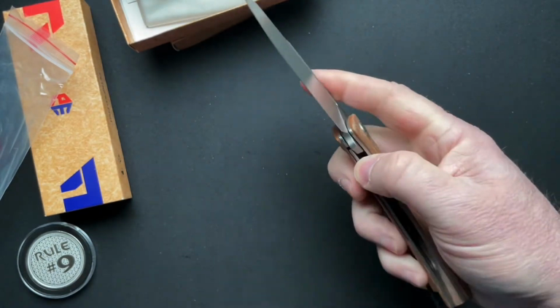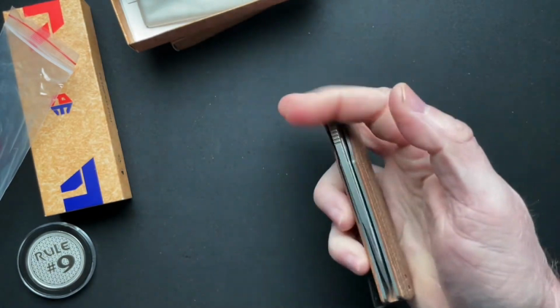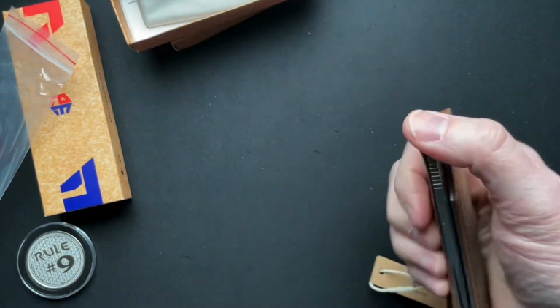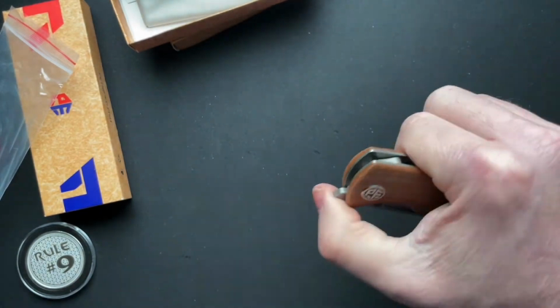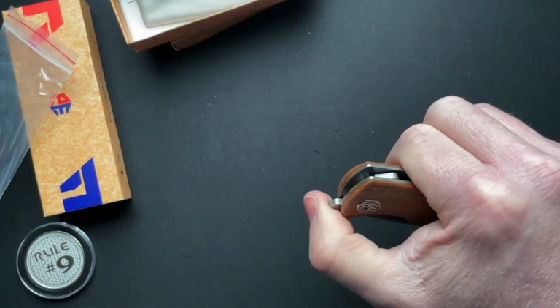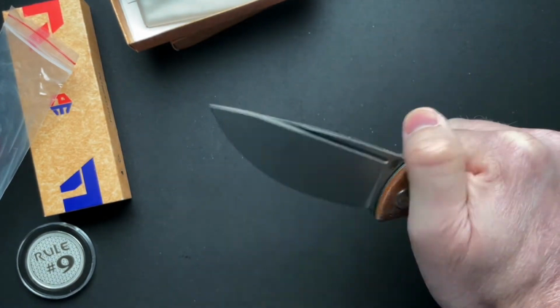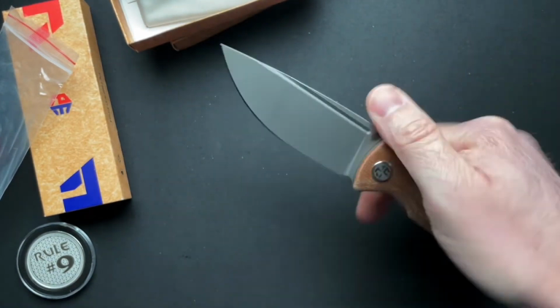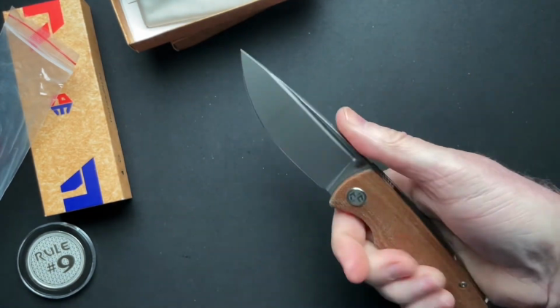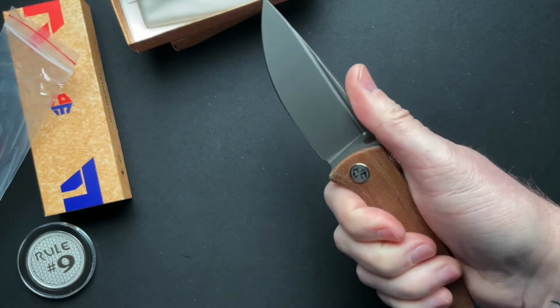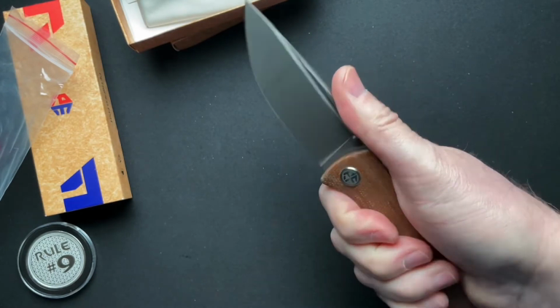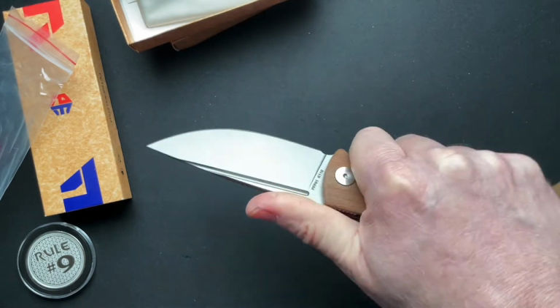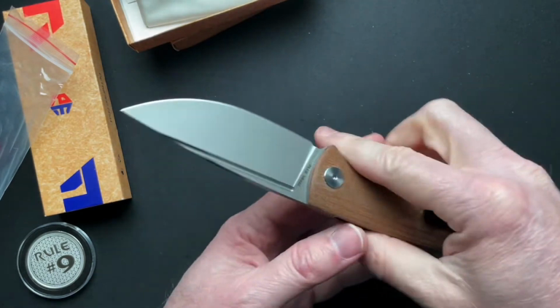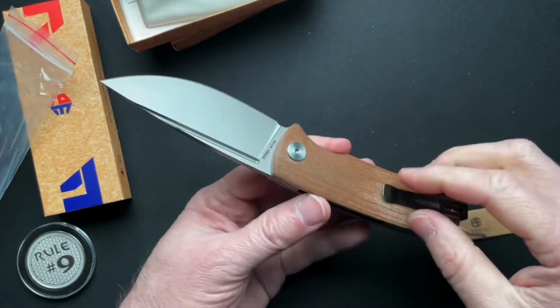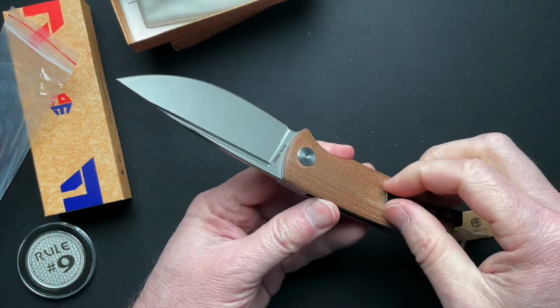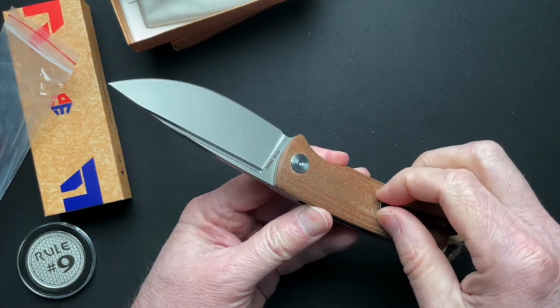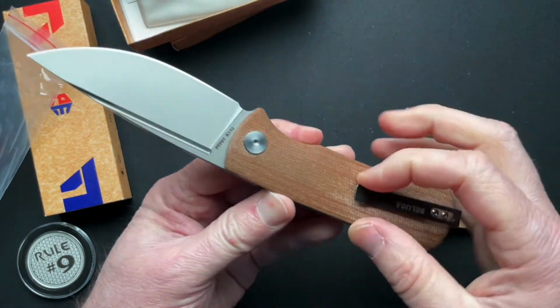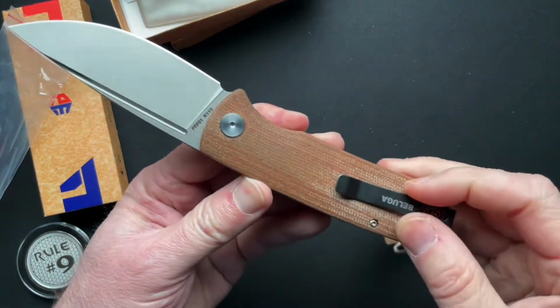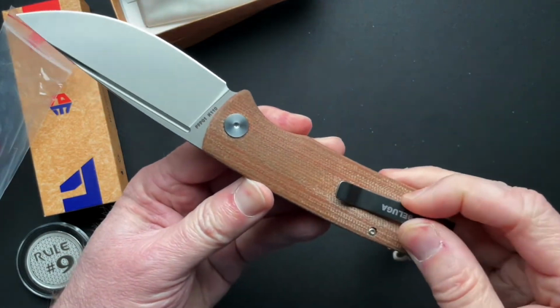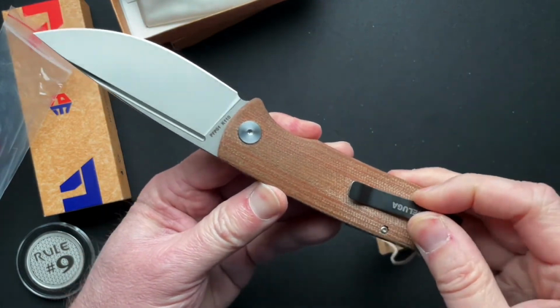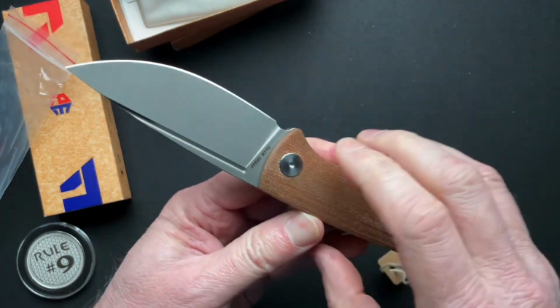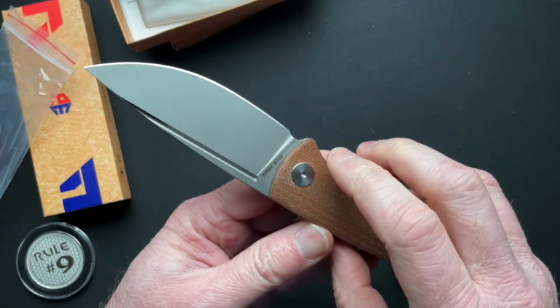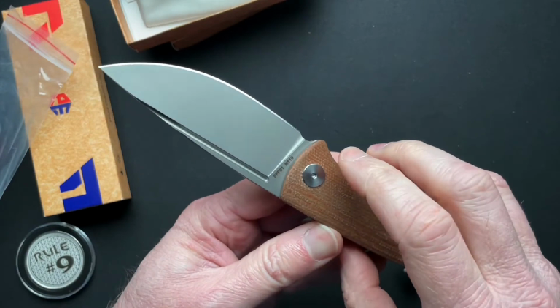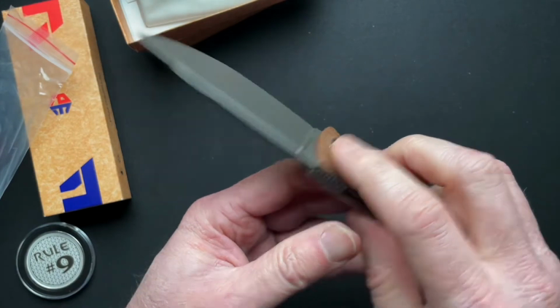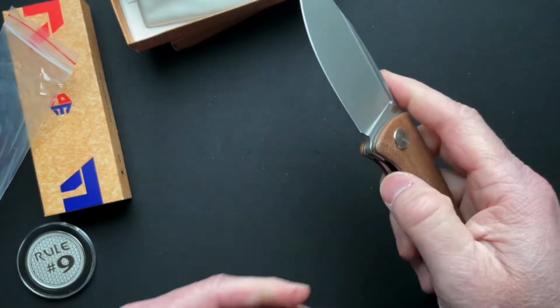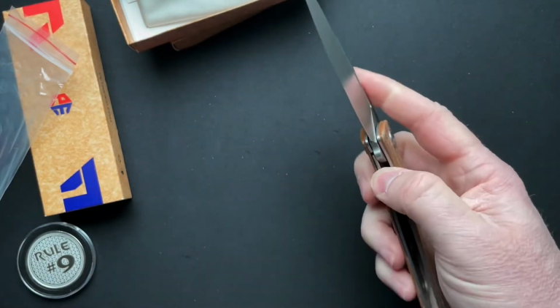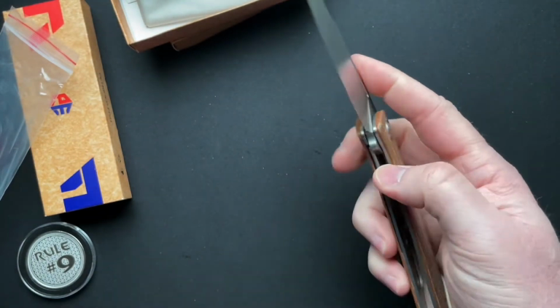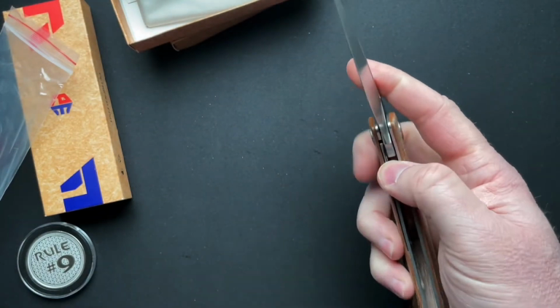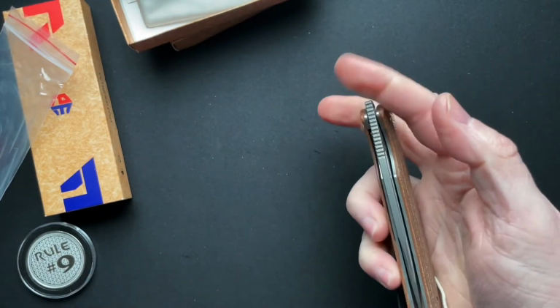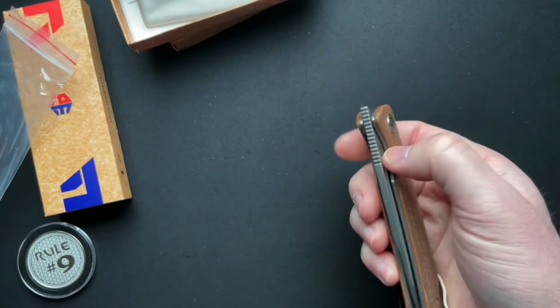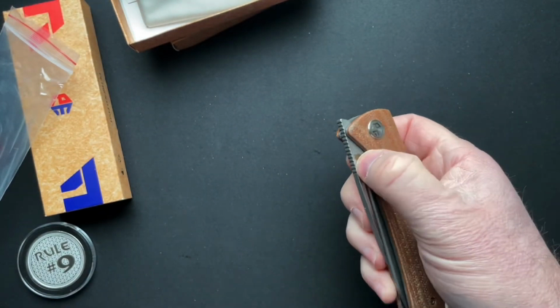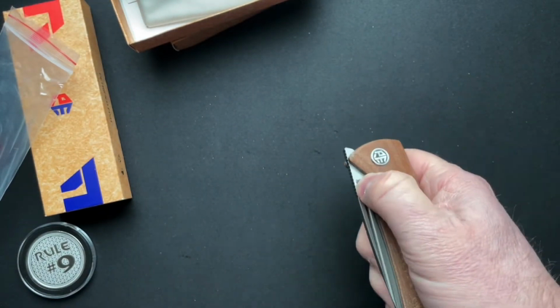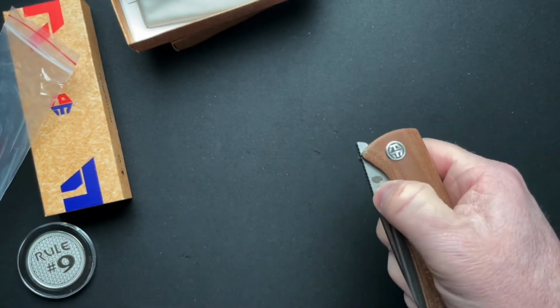Okay, interesting. Takes a little getting used to. The clip moves around a little bit, but that's alright. It is K110 steel, which is very similar — basically it's a D2.